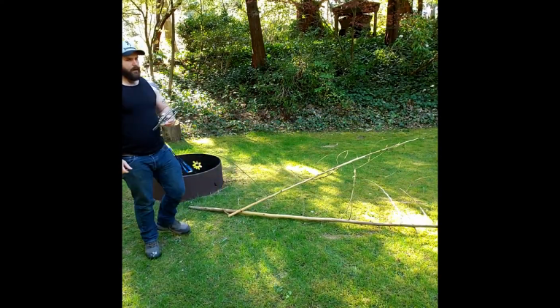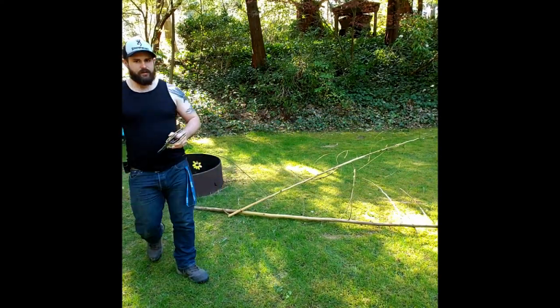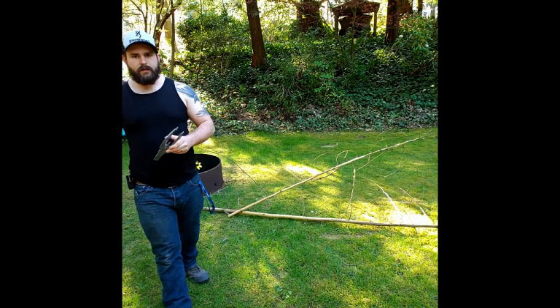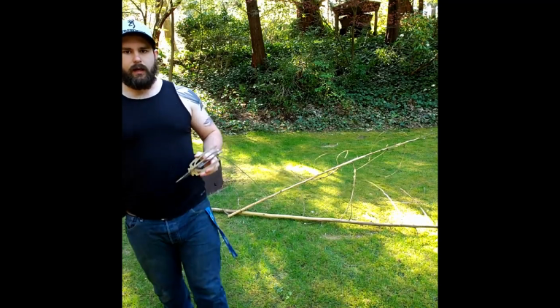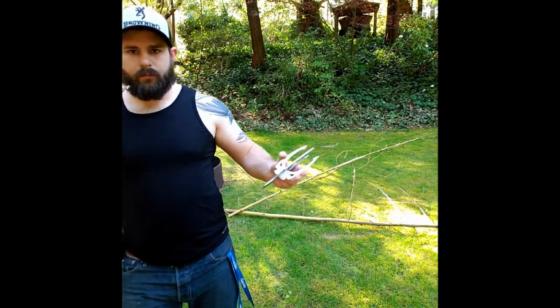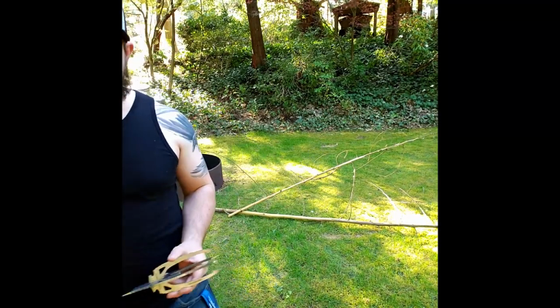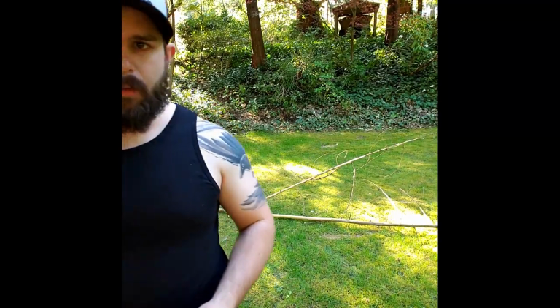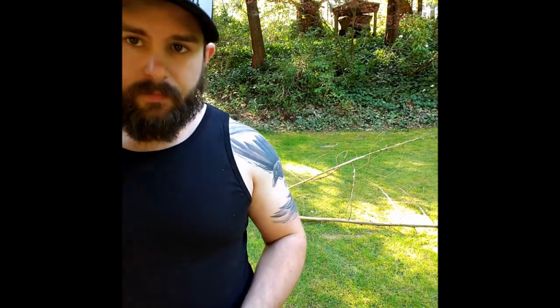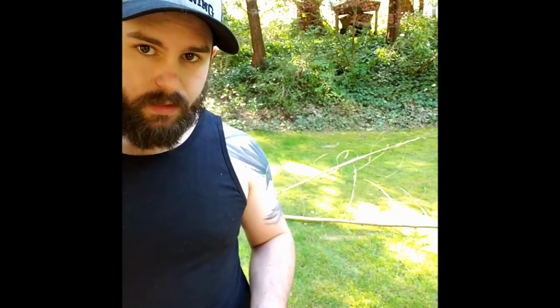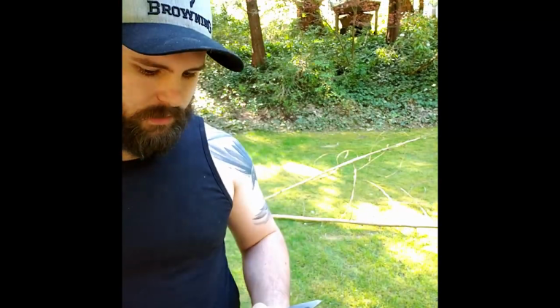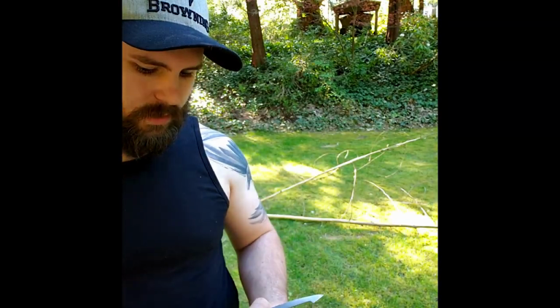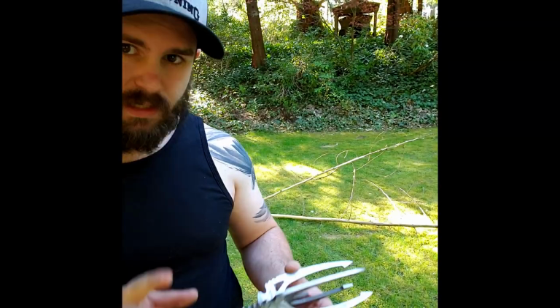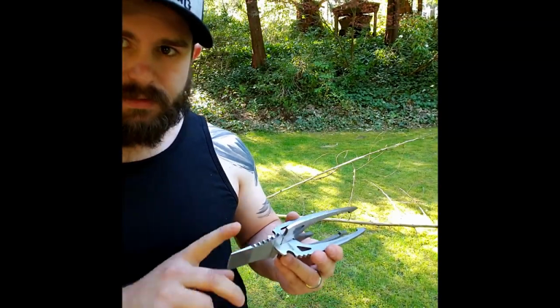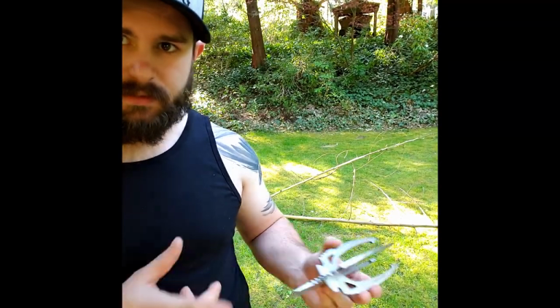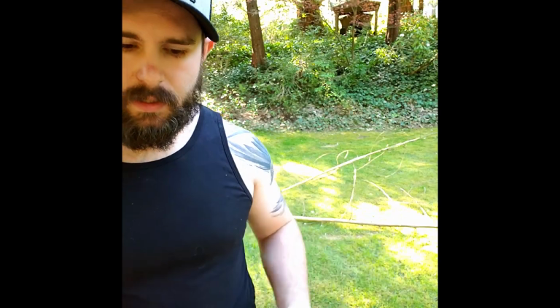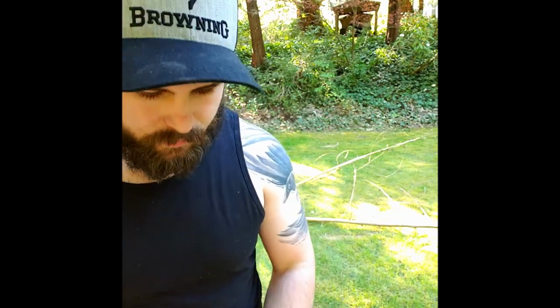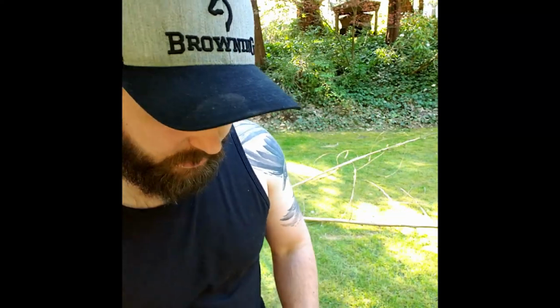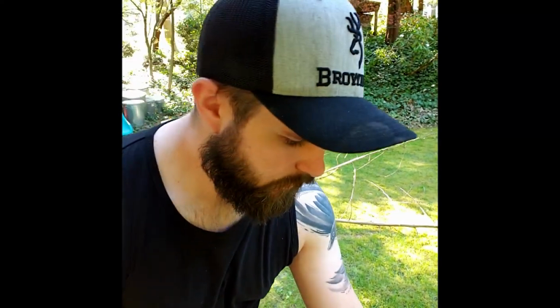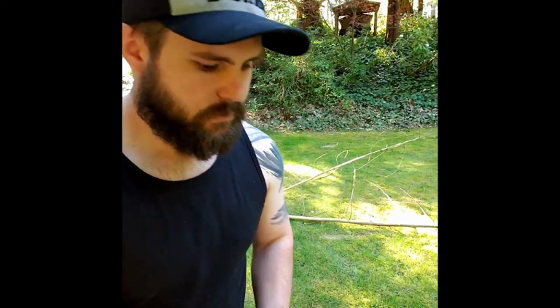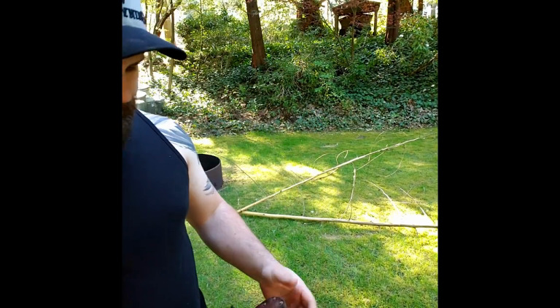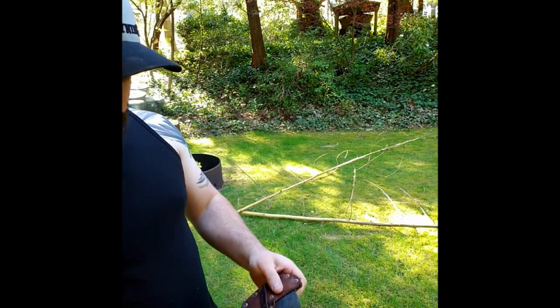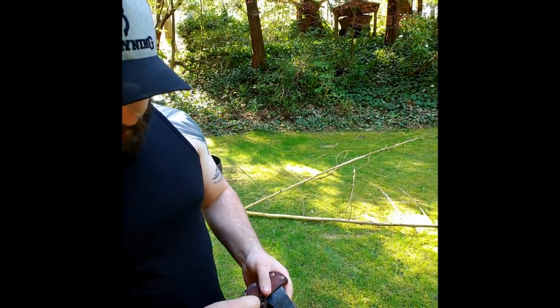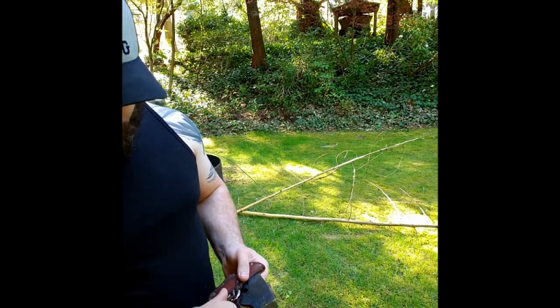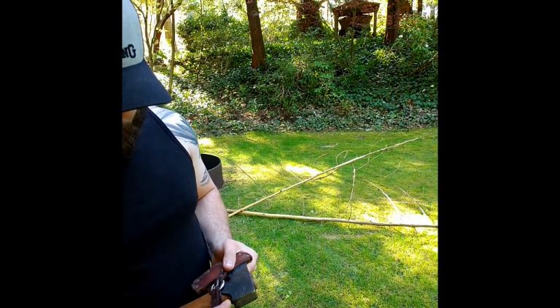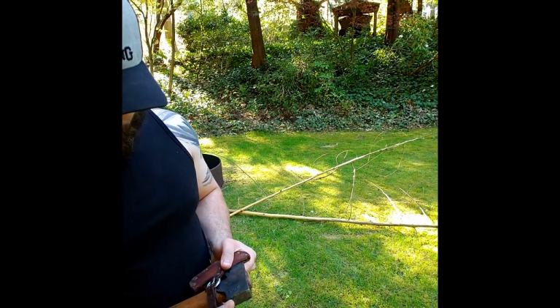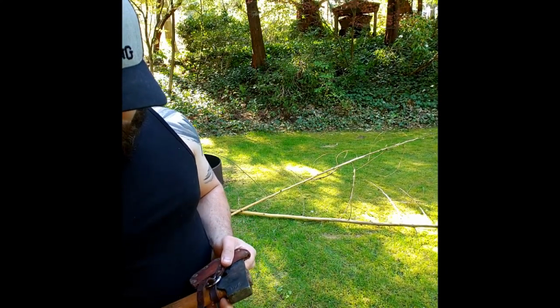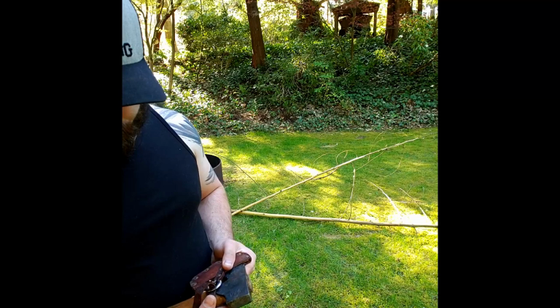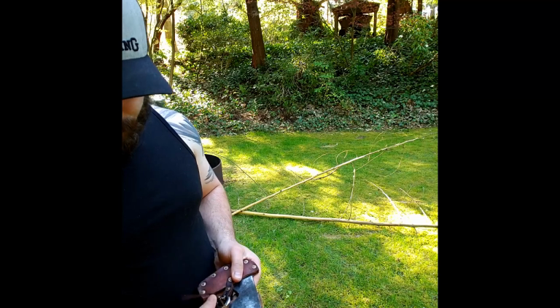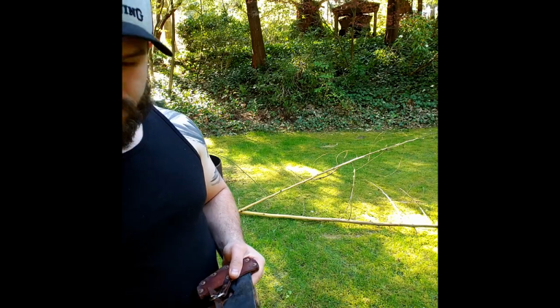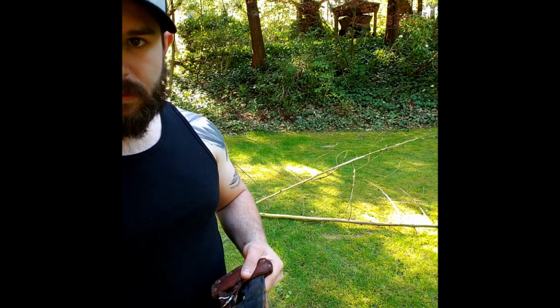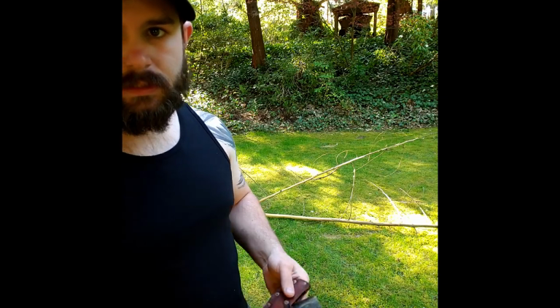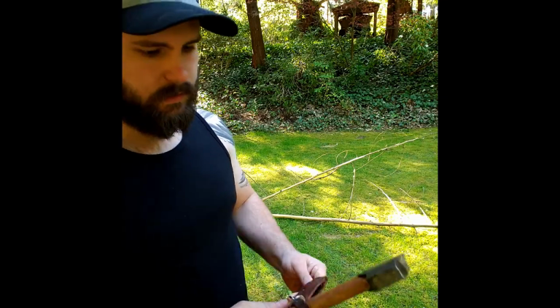I've got my twigs. Right now I'm going to limb them up and then get them cut to size. I have here my Gransfors Bruks Sweden axe - it's a nice little axe that my dad got me.